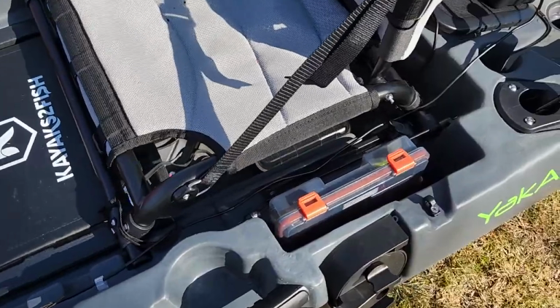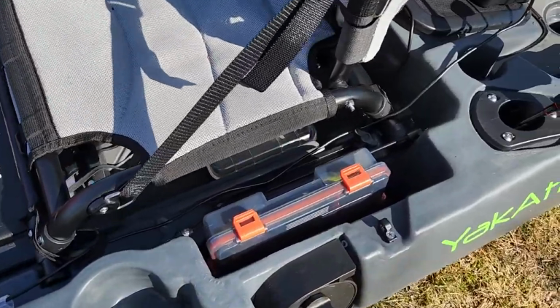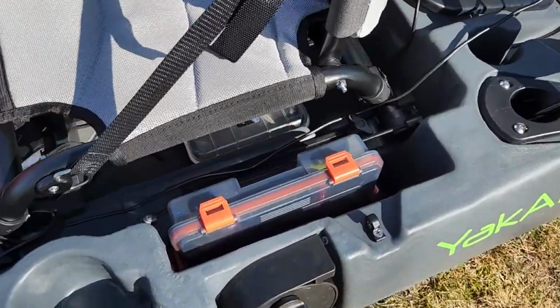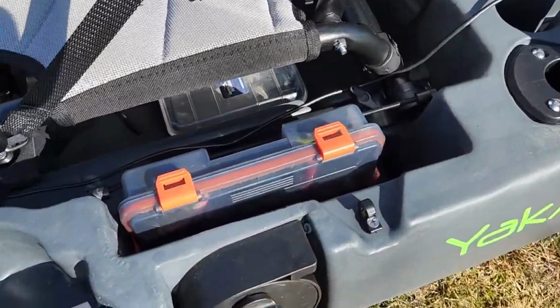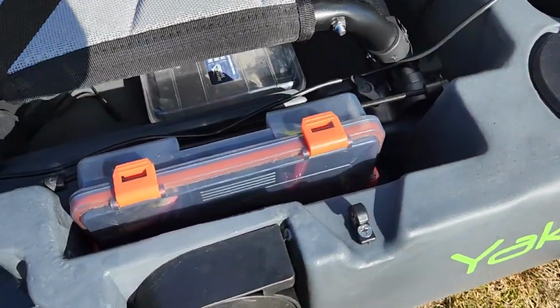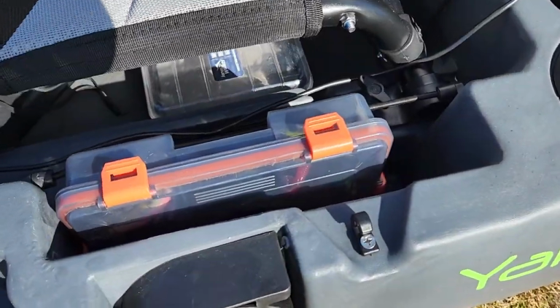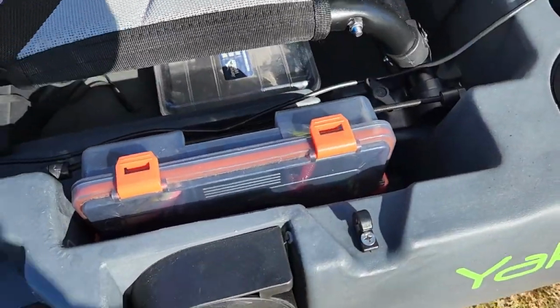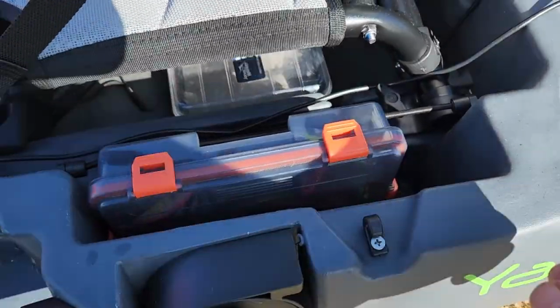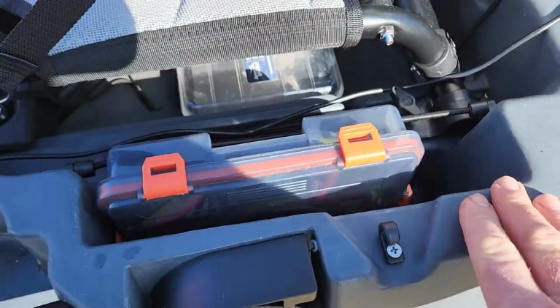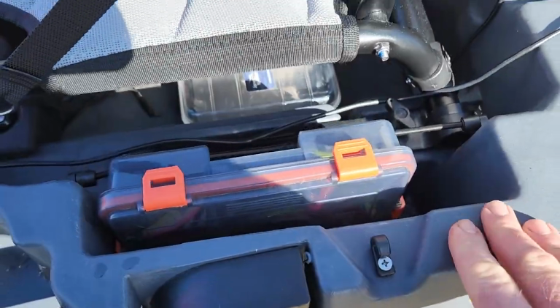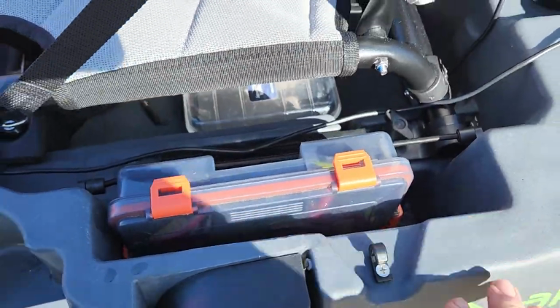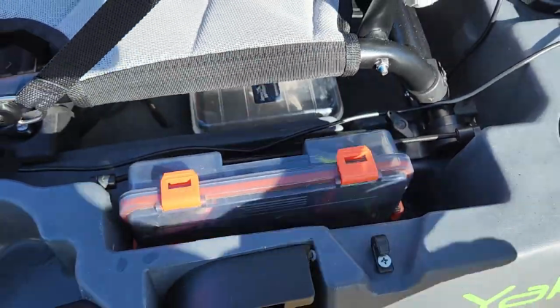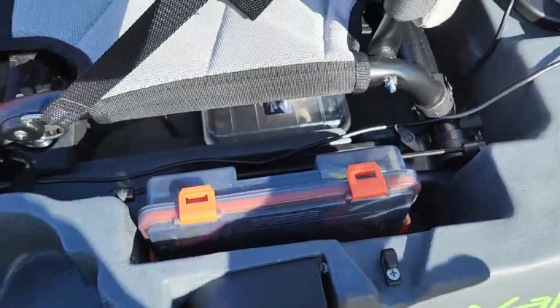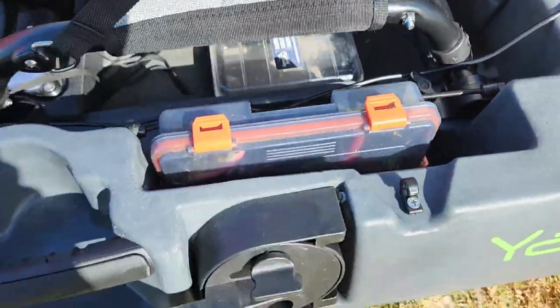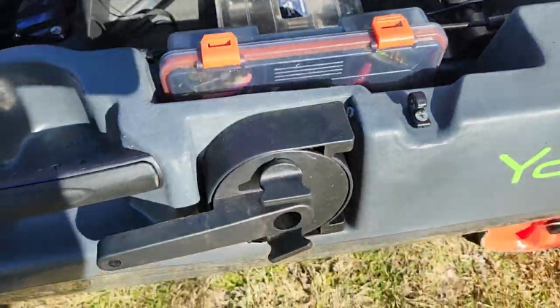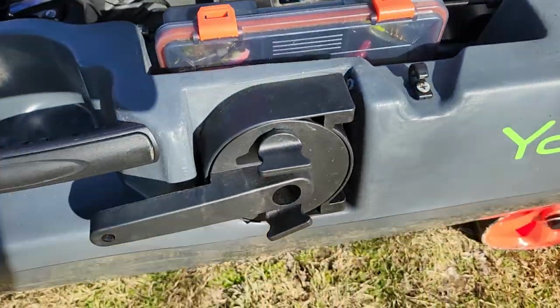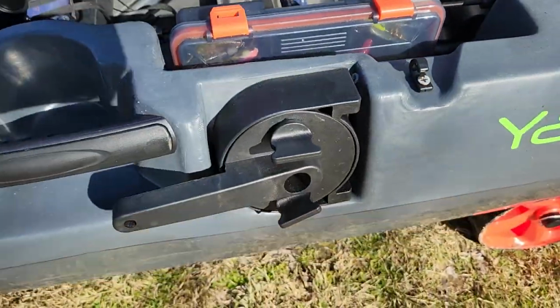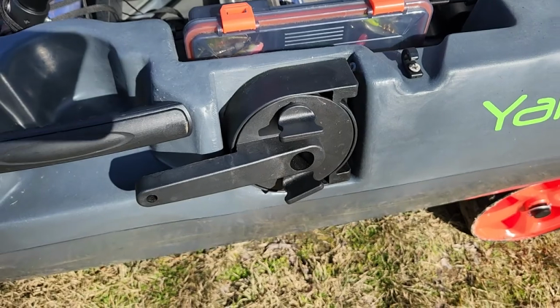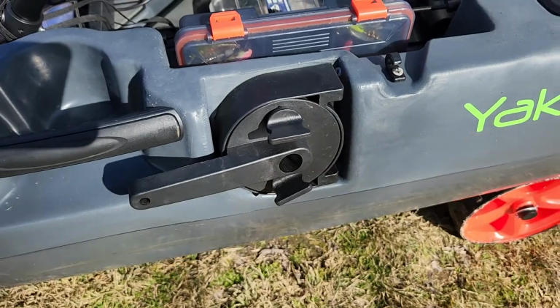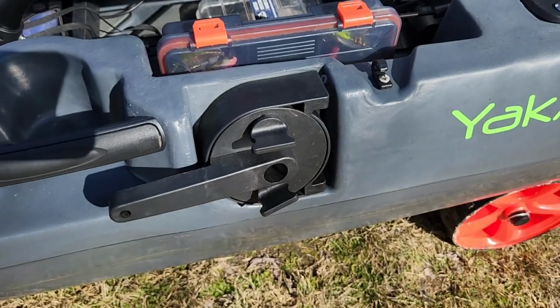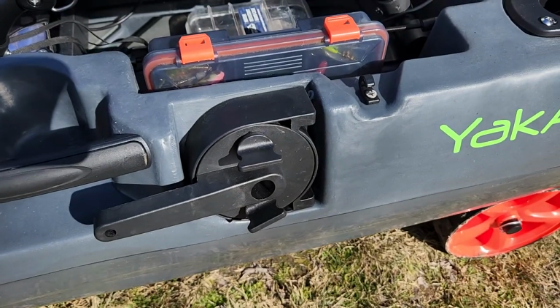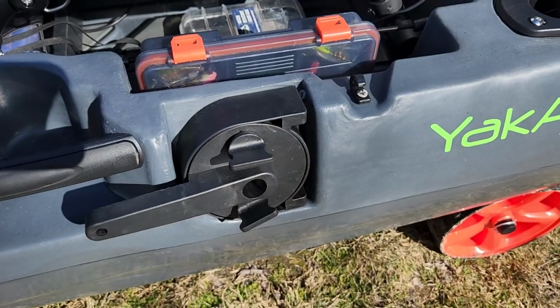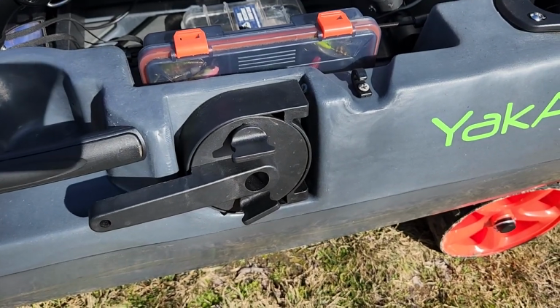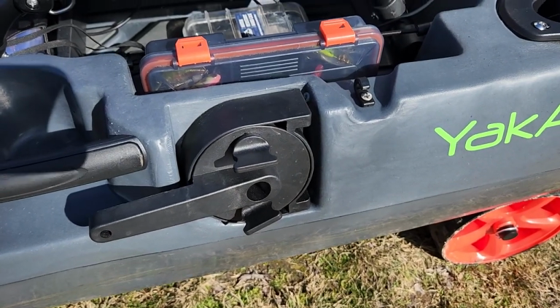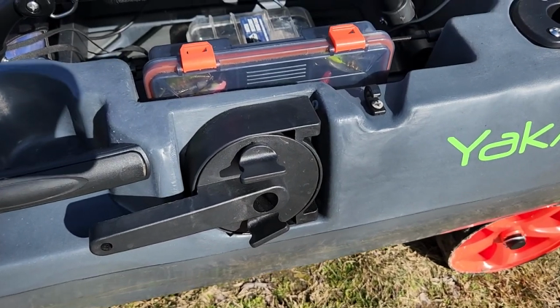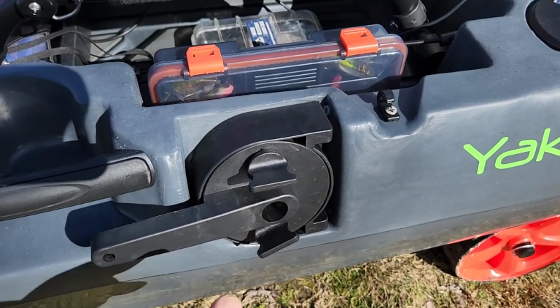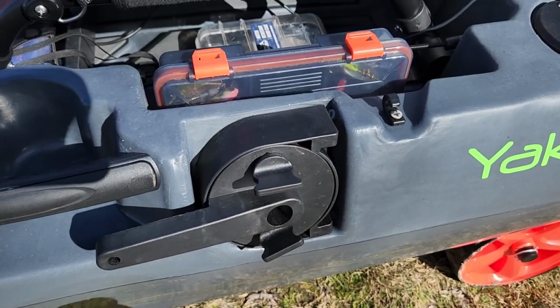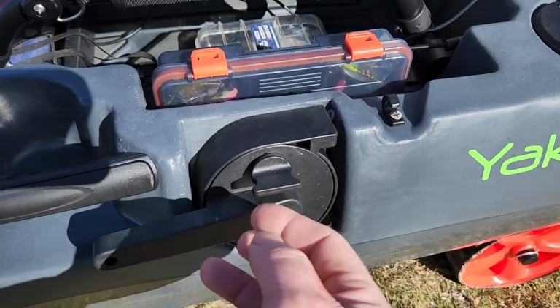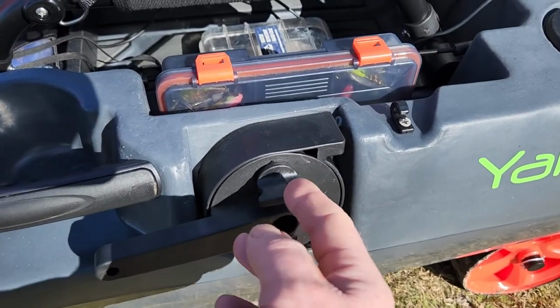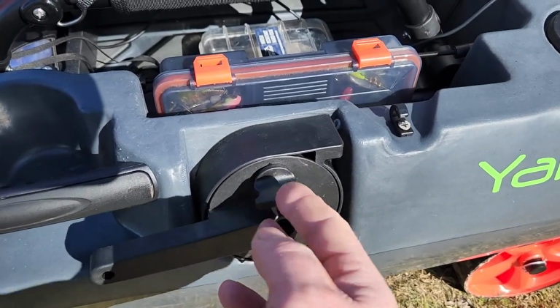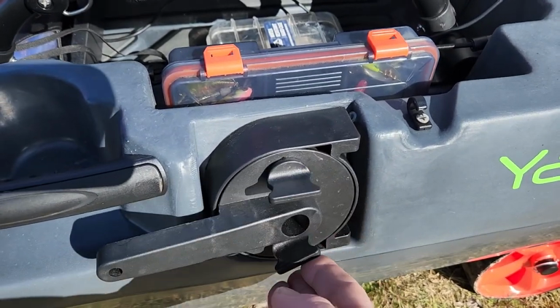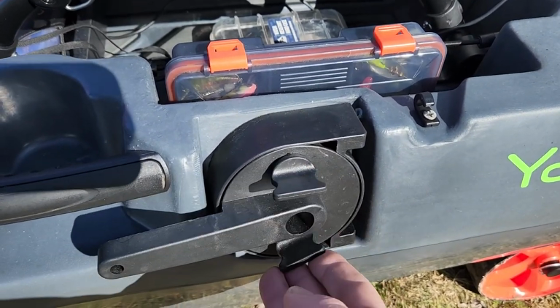Coming to the back here, again another tackle storage area — plenty of room. The rudder is an absolute treat: hard left, hard right, and adjustable tension.